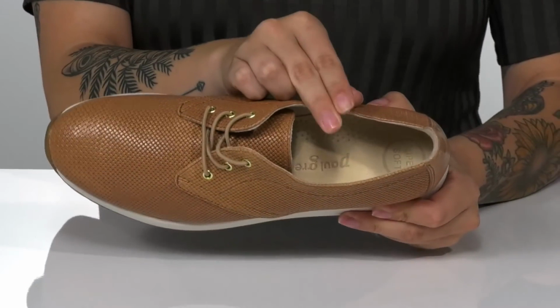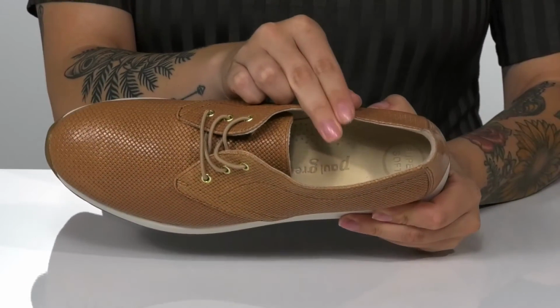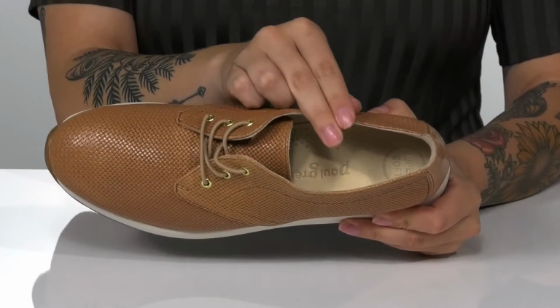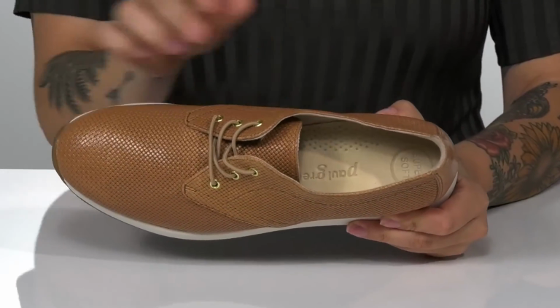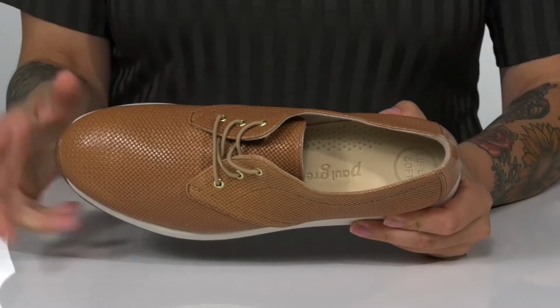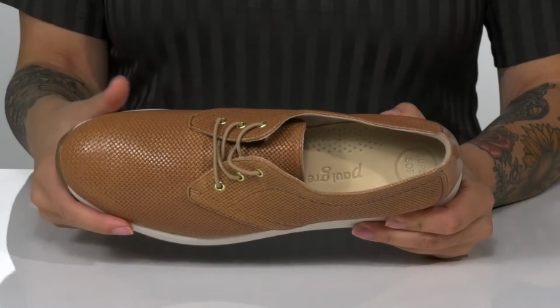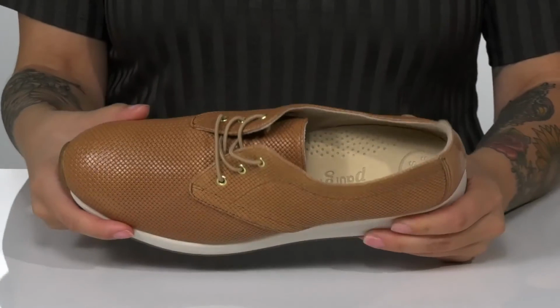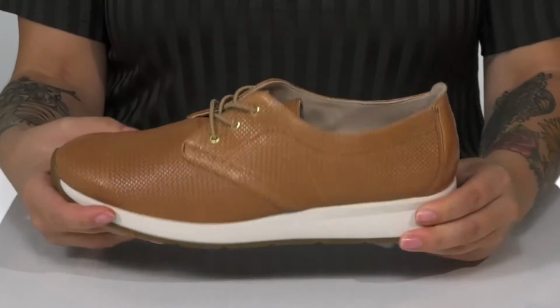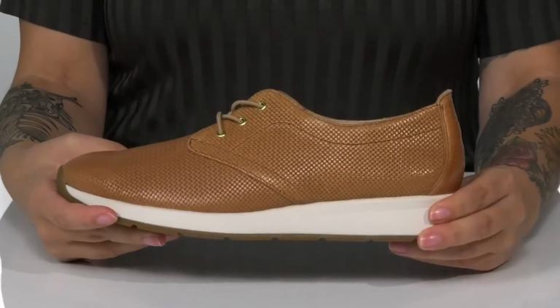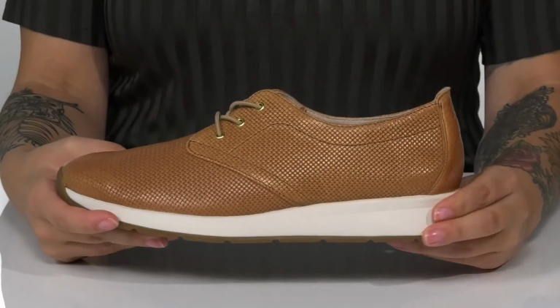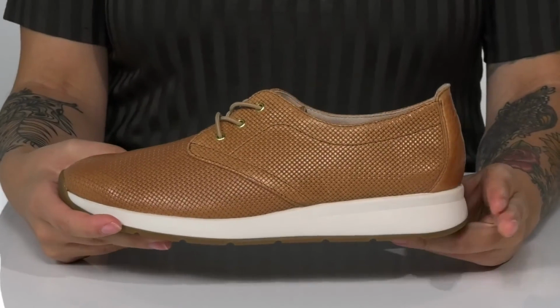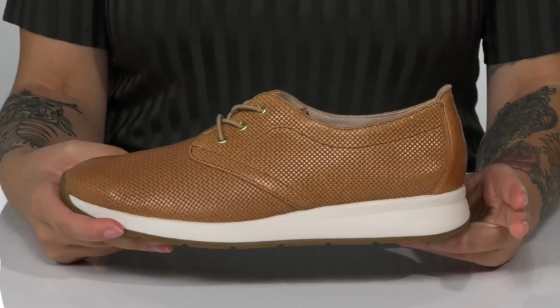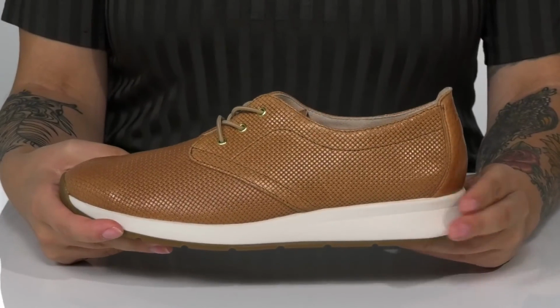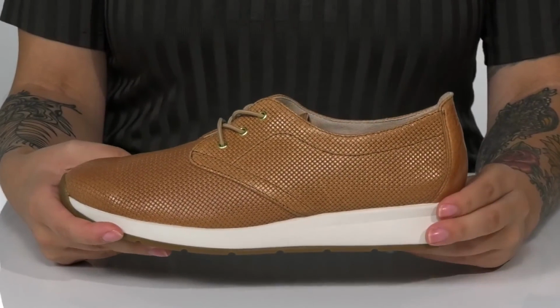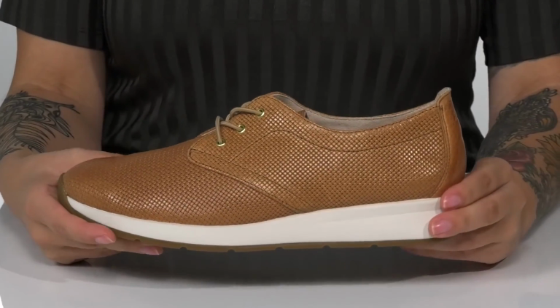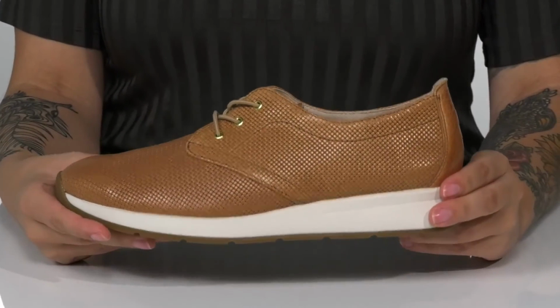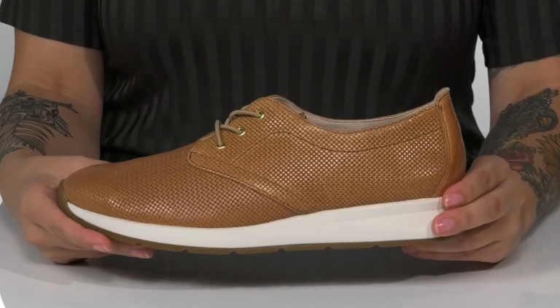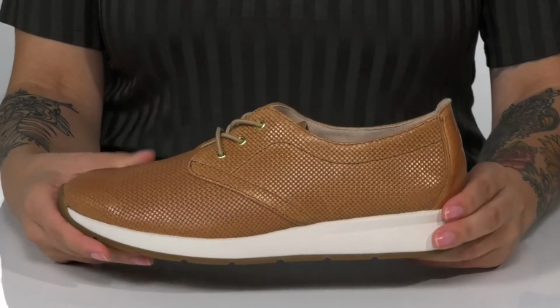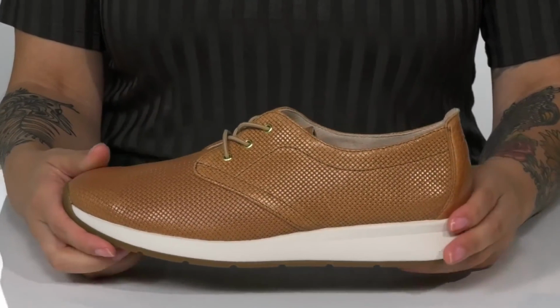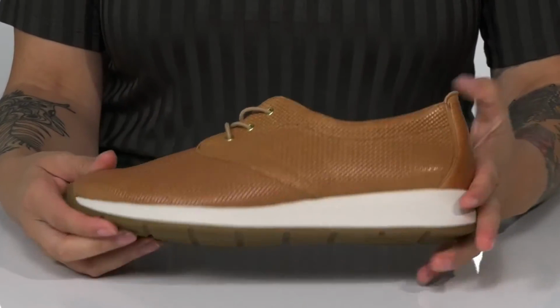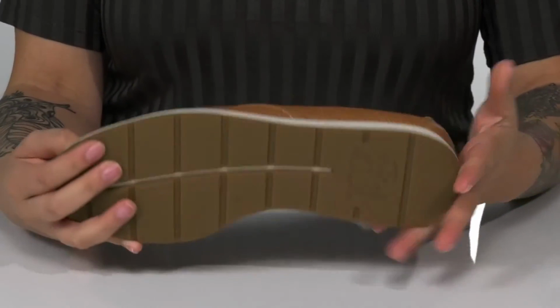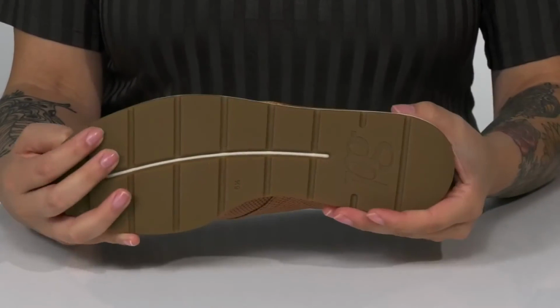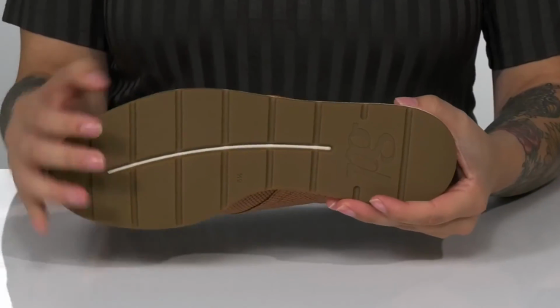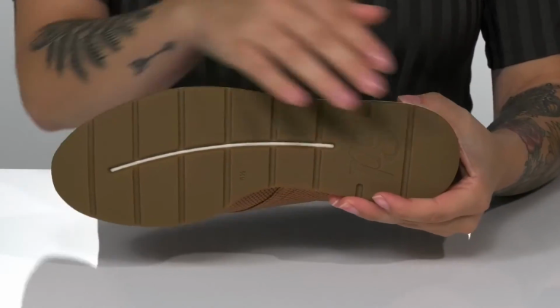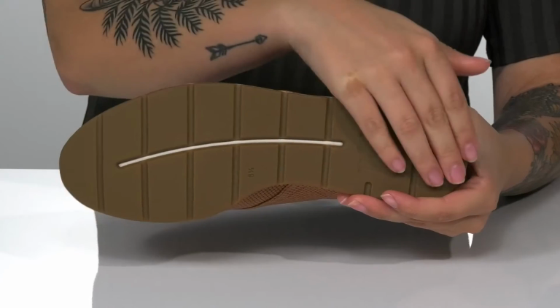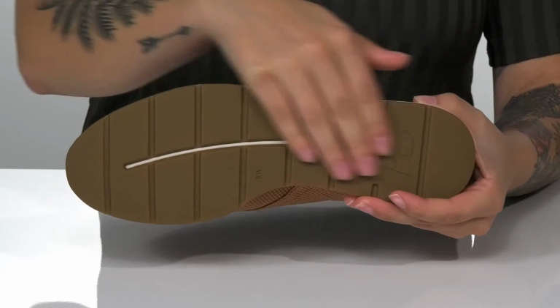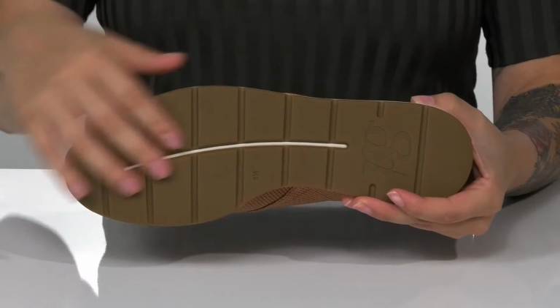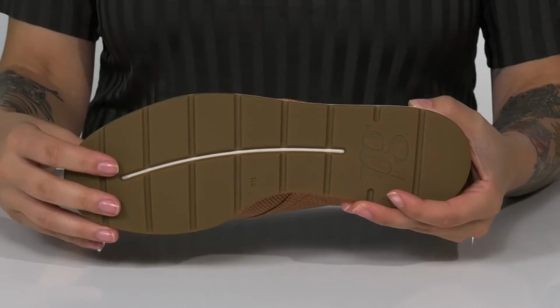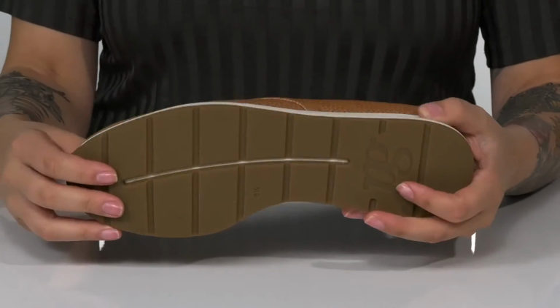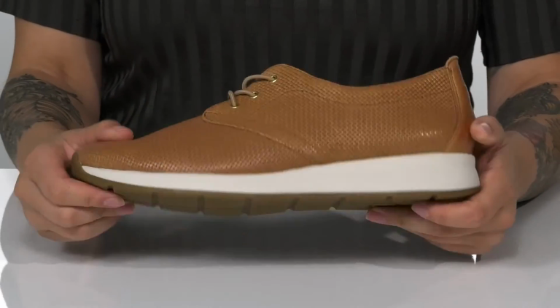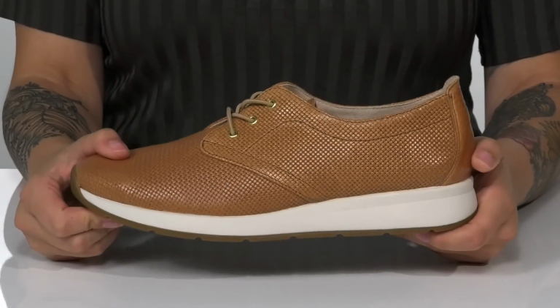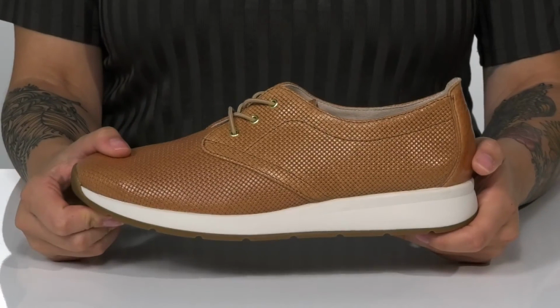The footbed is lightly cushioned for comfort. That midsole will give you a small boost in height, and underneath there is a textured outsole for traction.